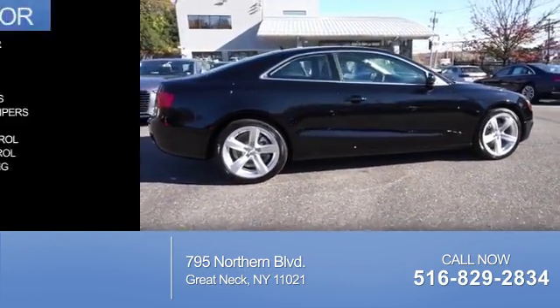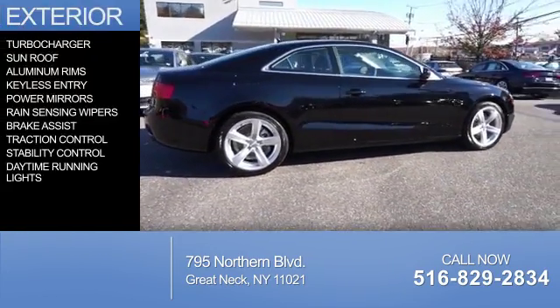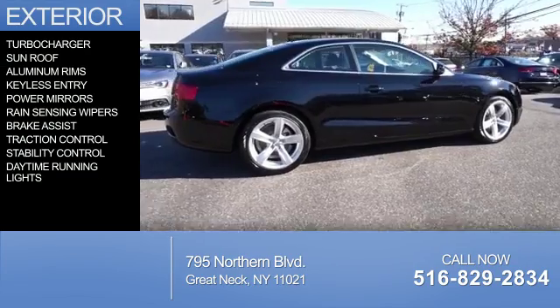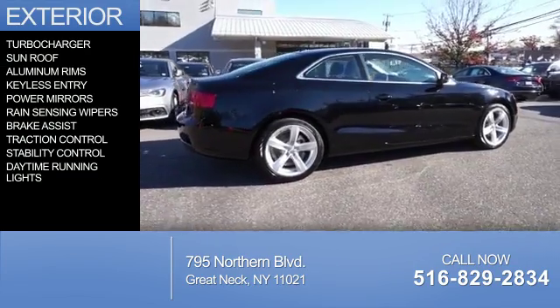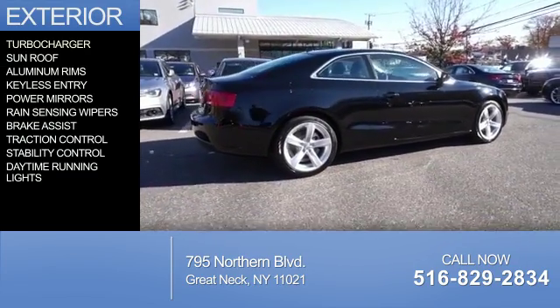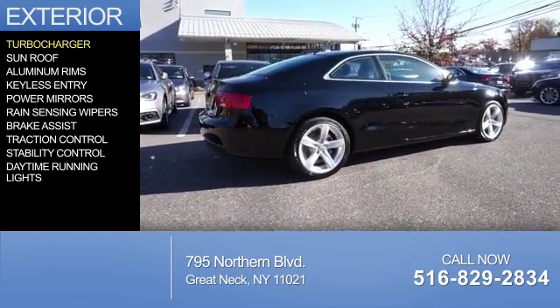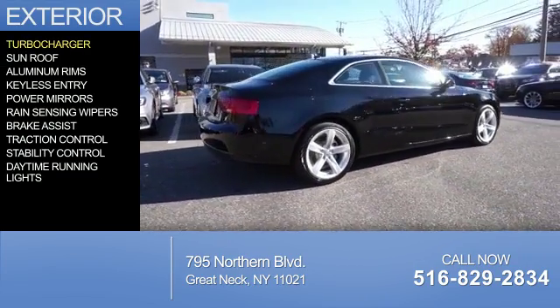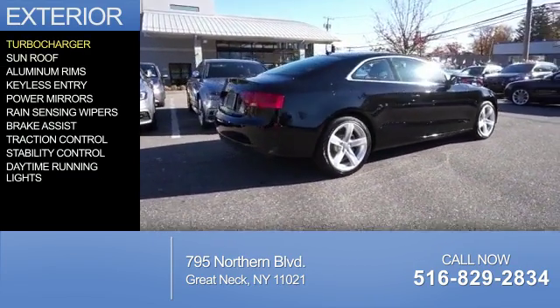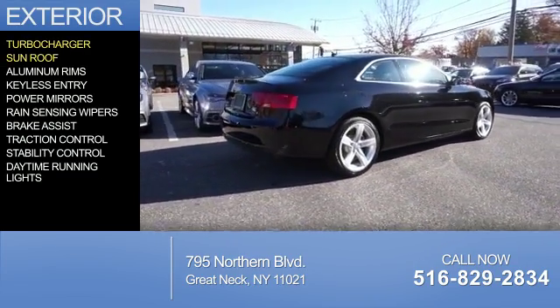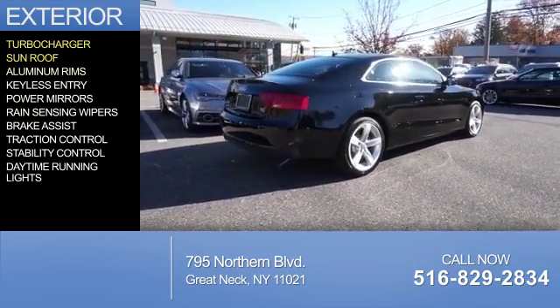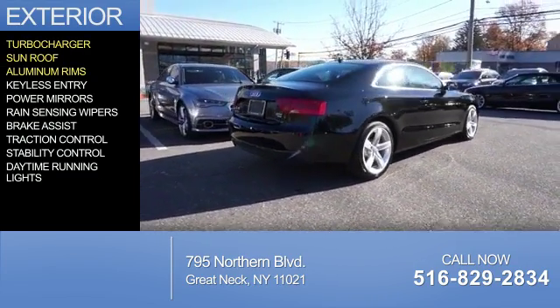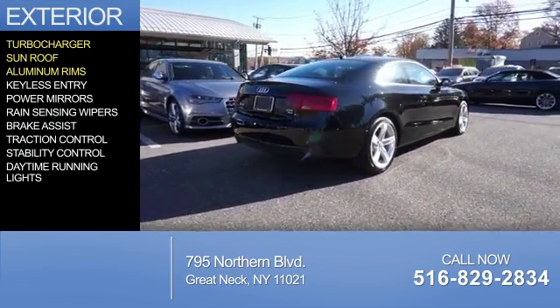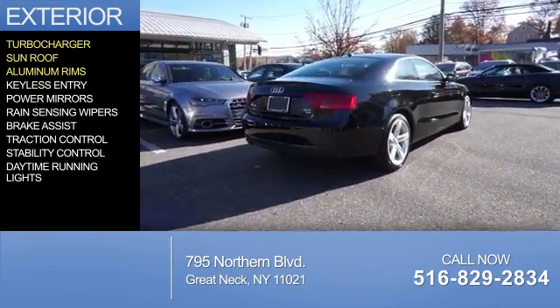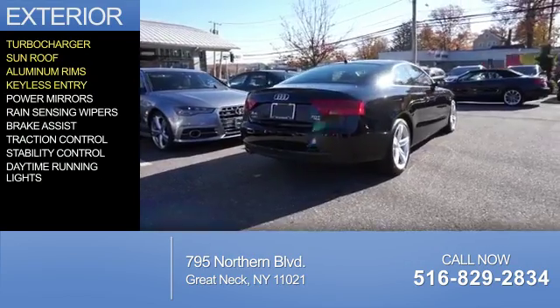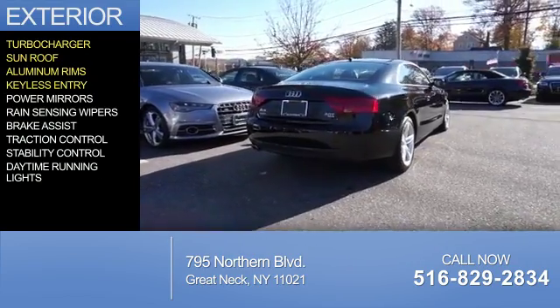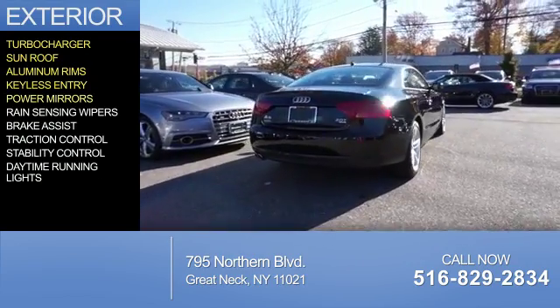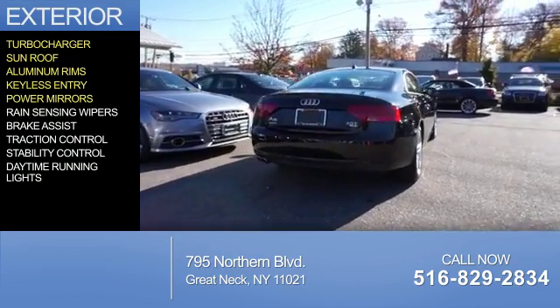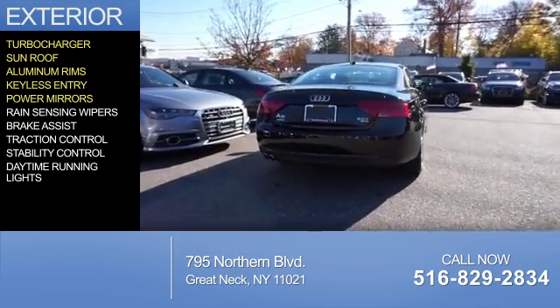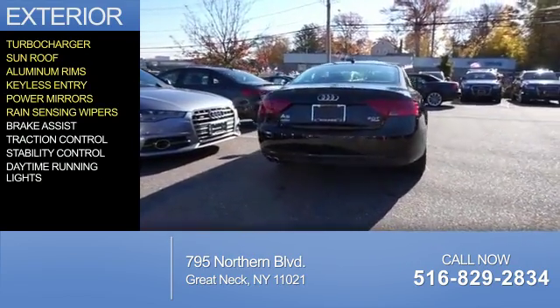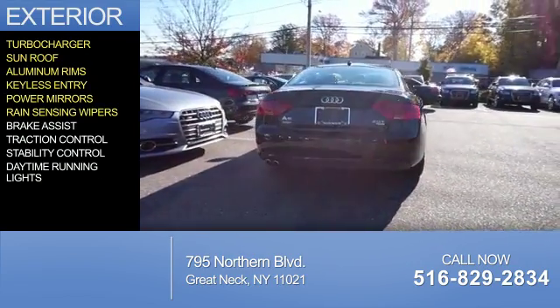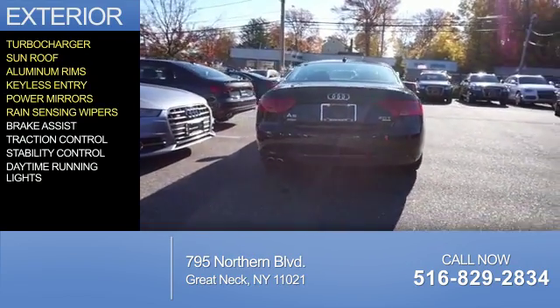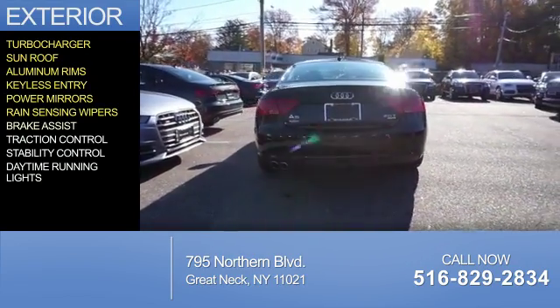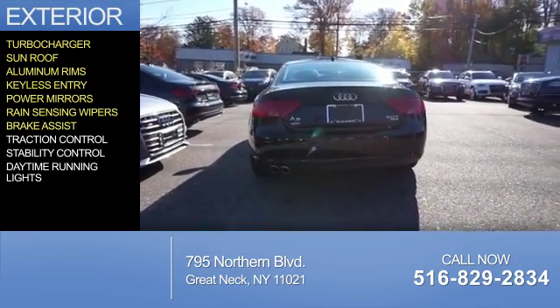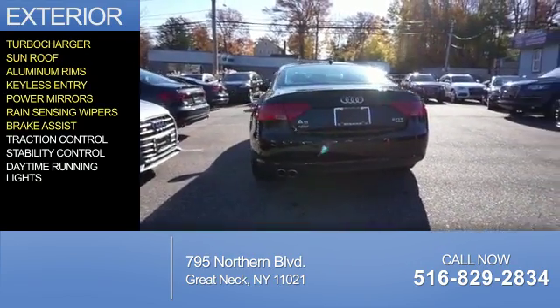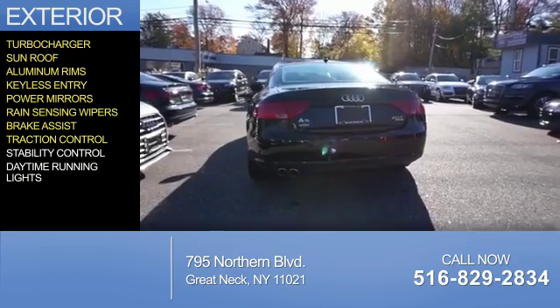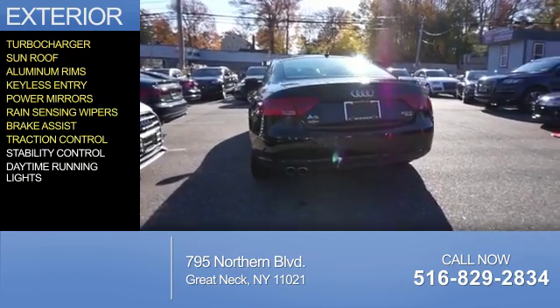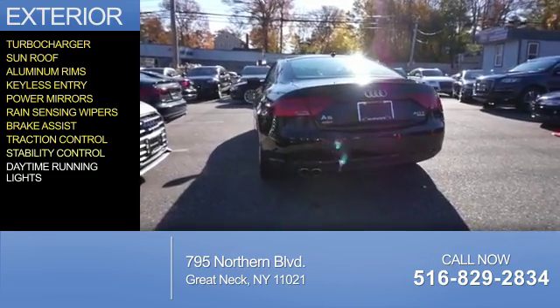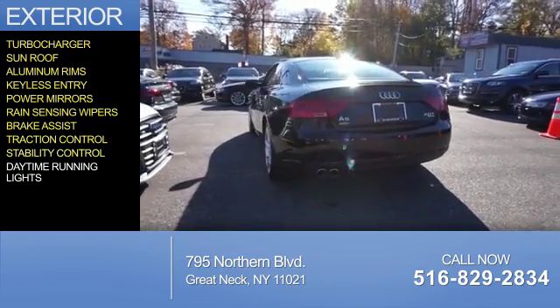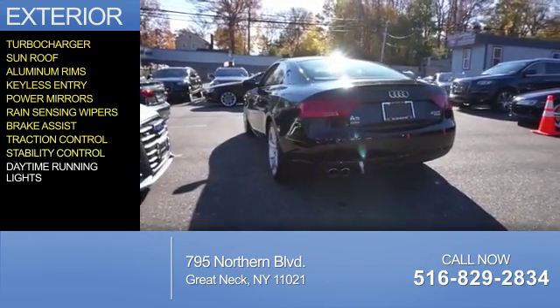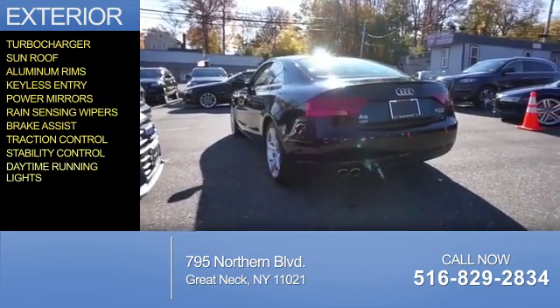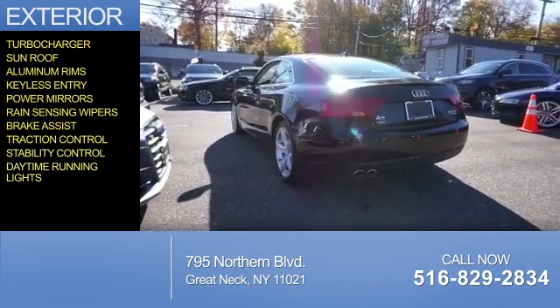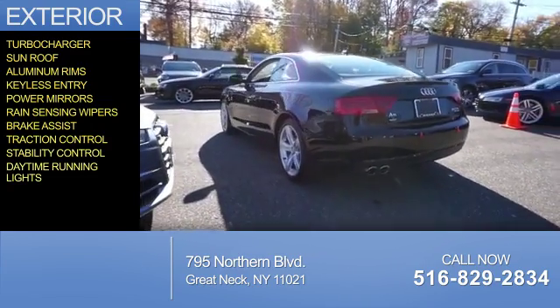The features include a turbocharger, a sunroof, aluminum rims, keyless entry, power mirrors, rain-sensing wipers, brake assist, traction control, stability control, and daytime running lights.